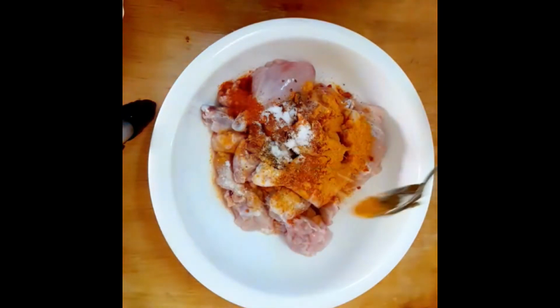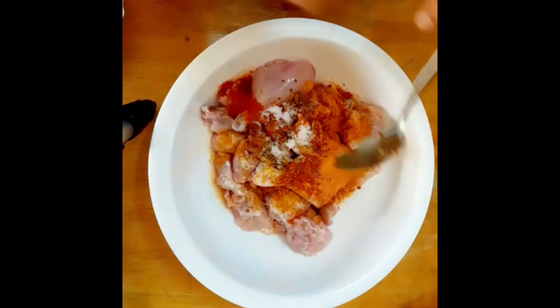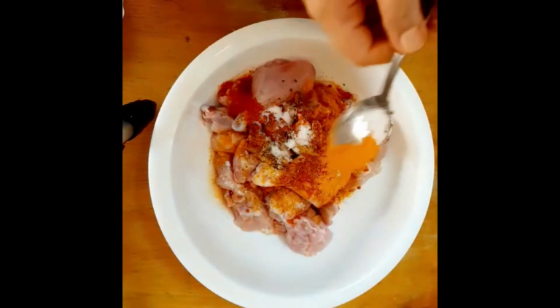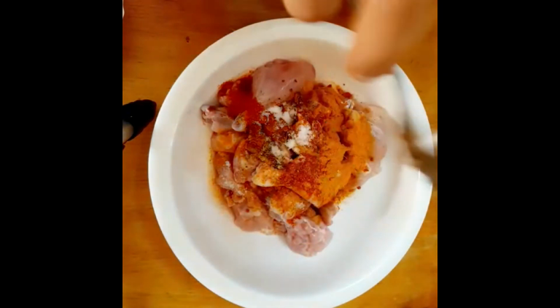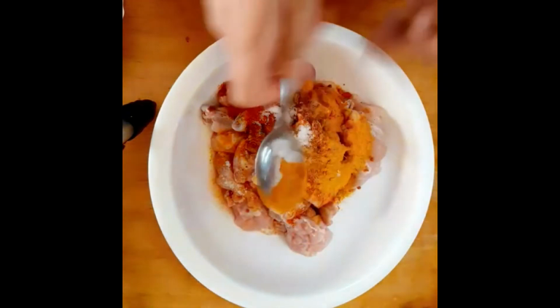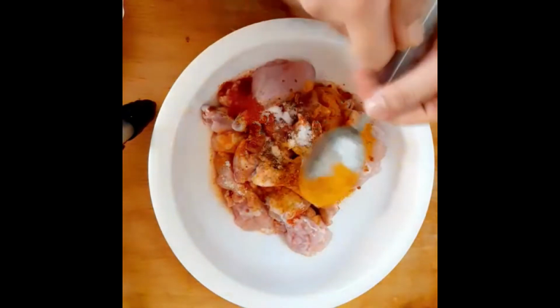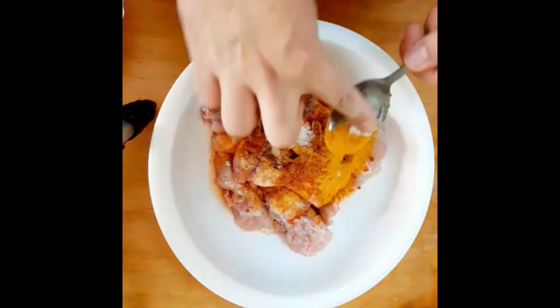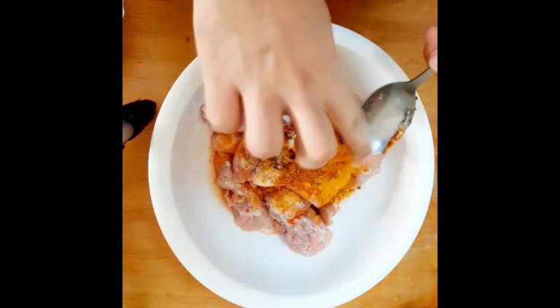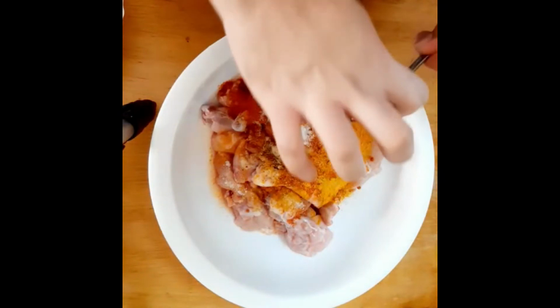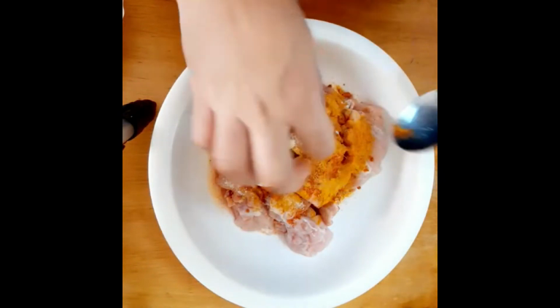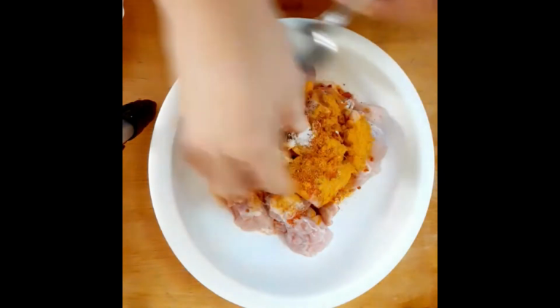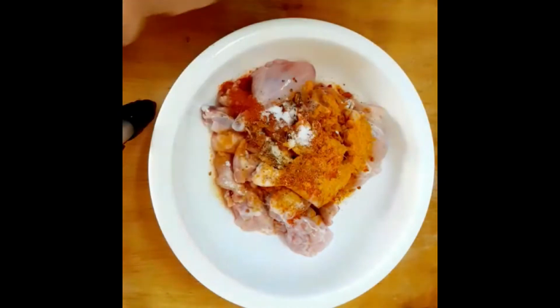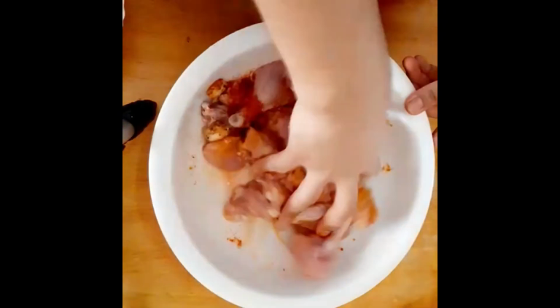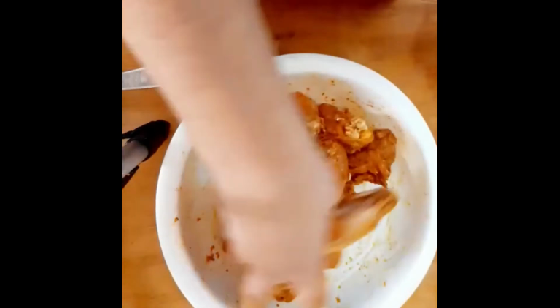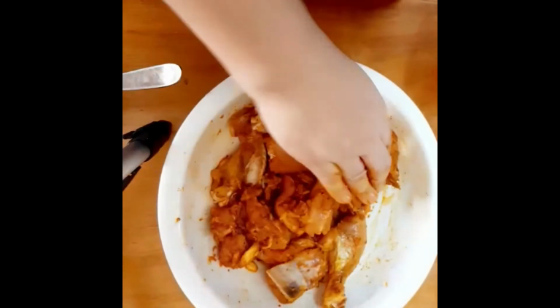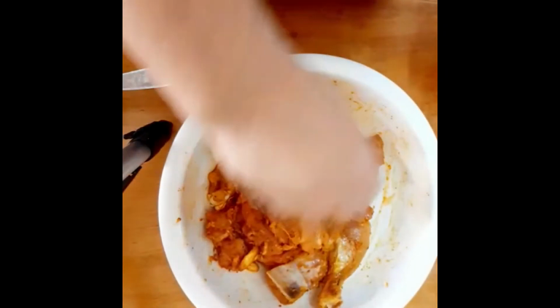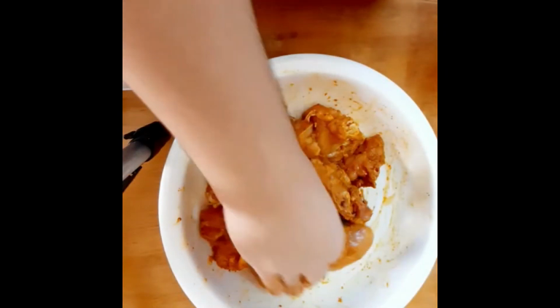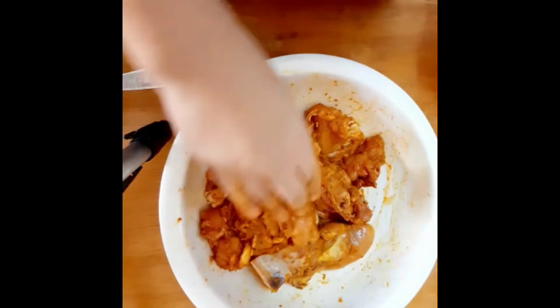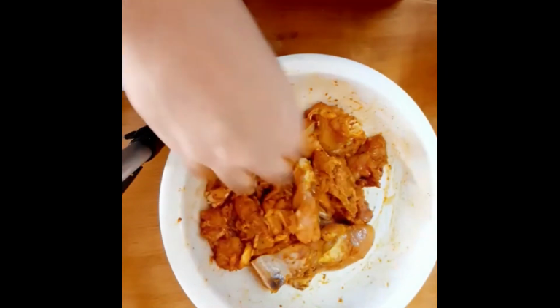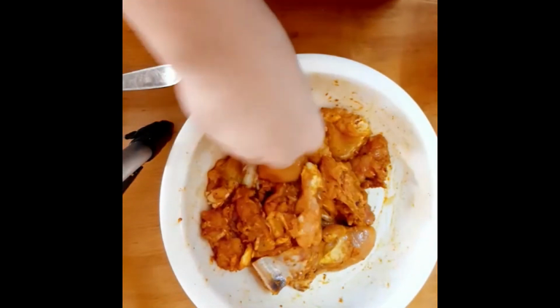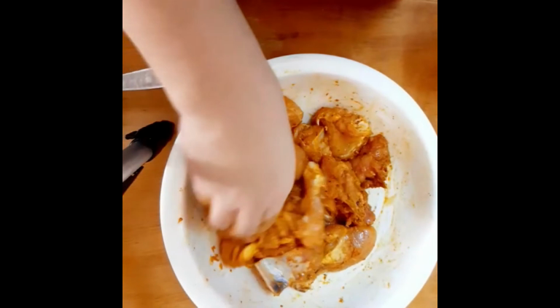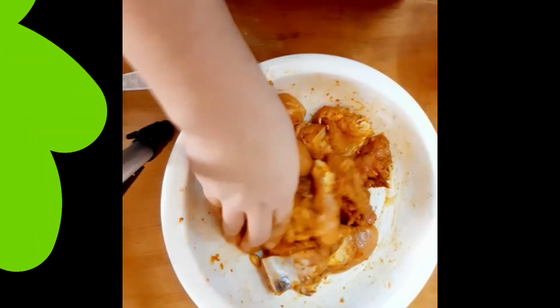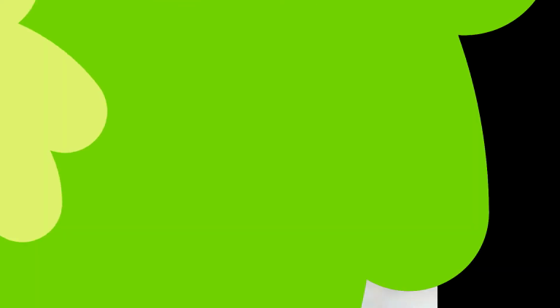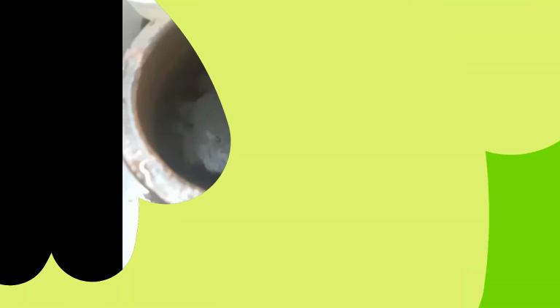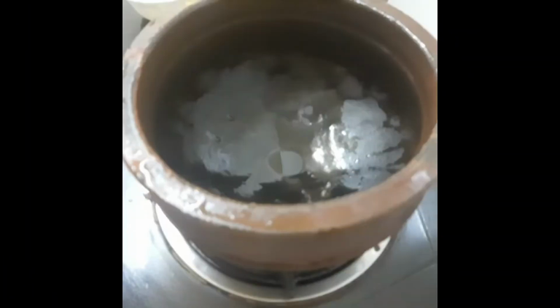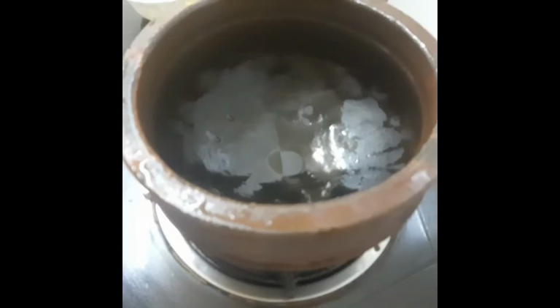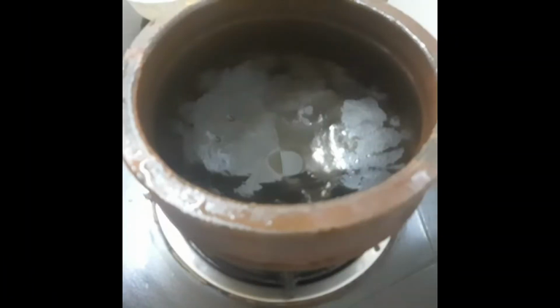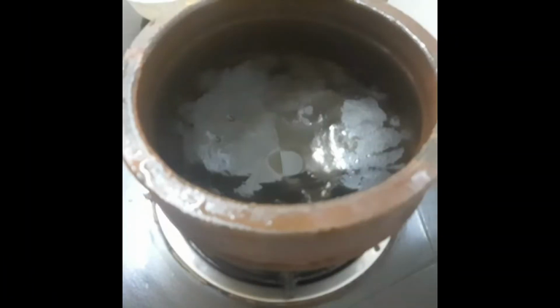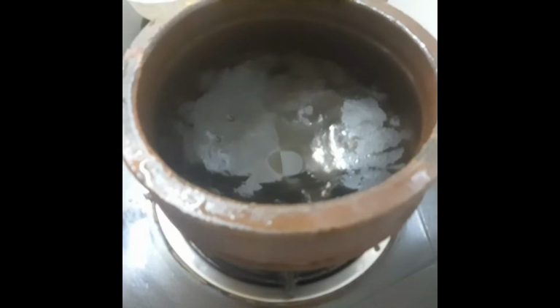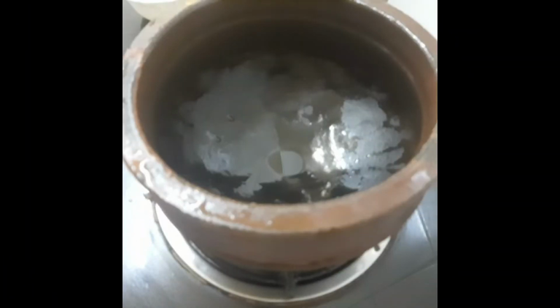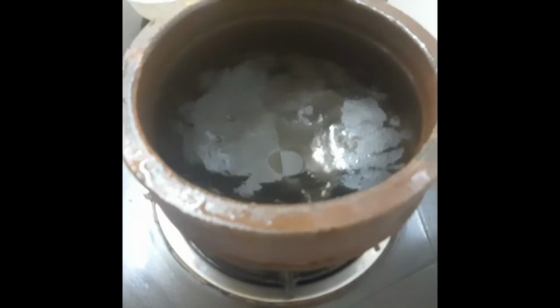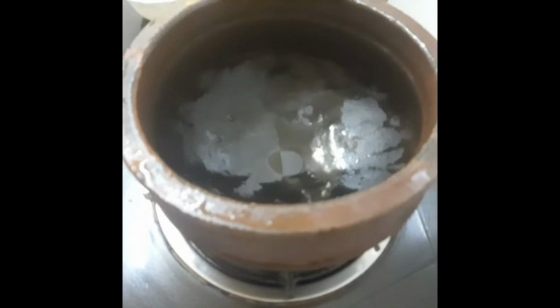We can add the syrup to the mix. Then we add the chicken with the masala.